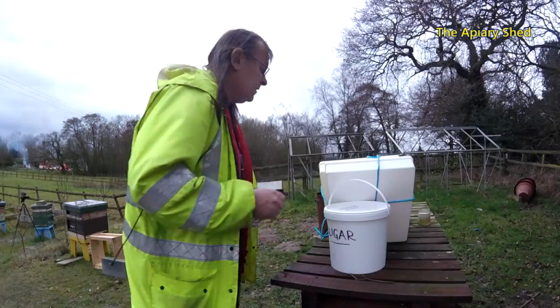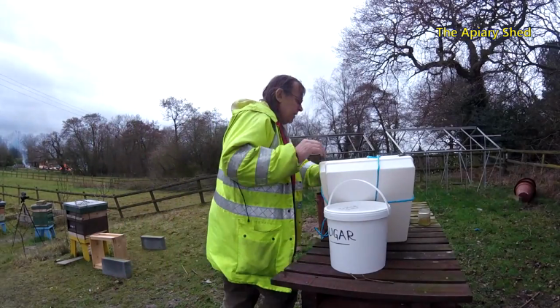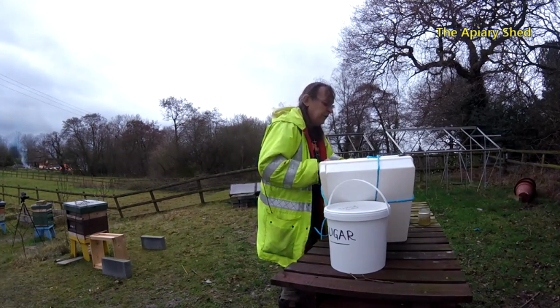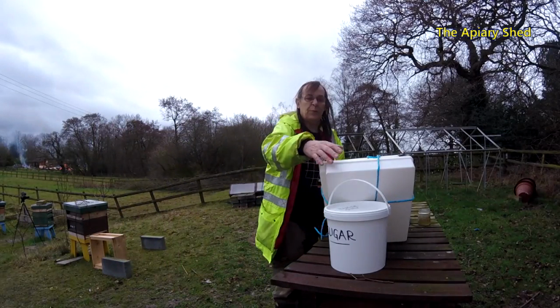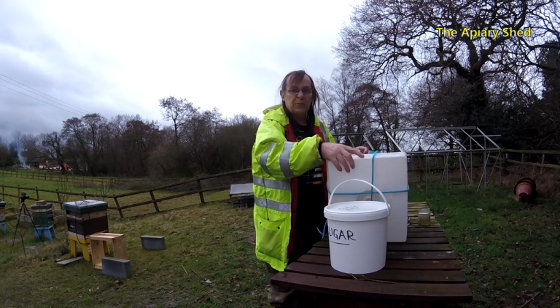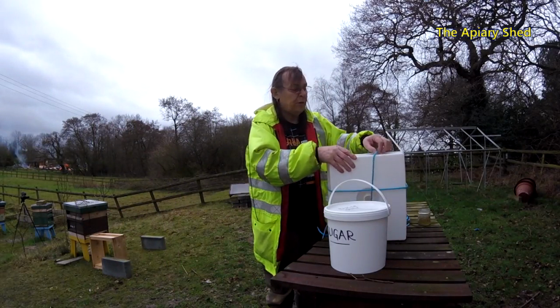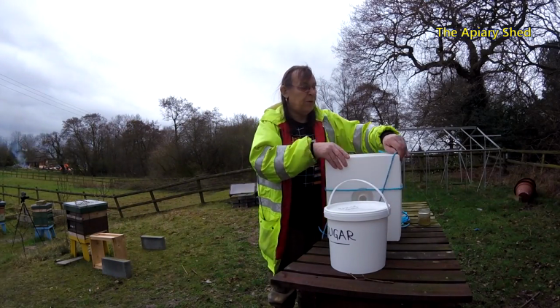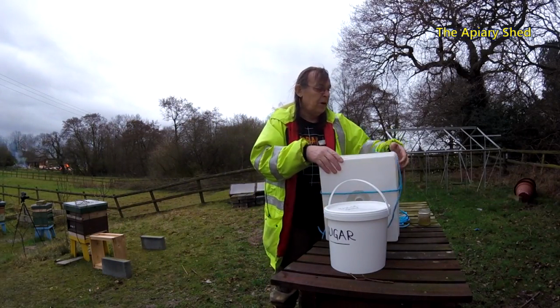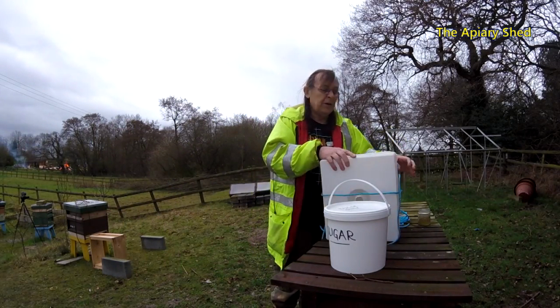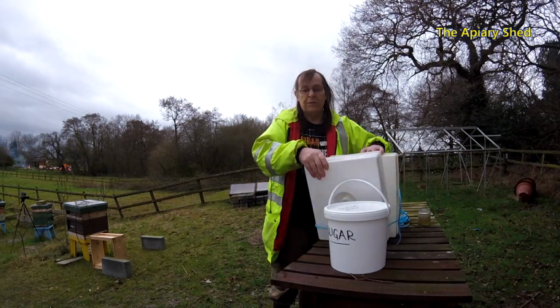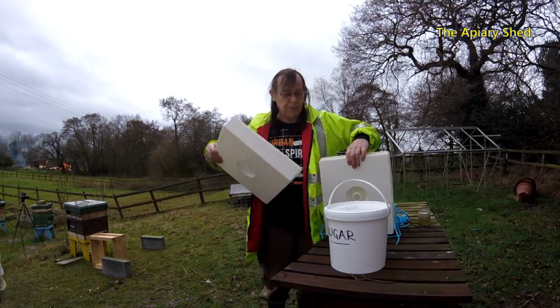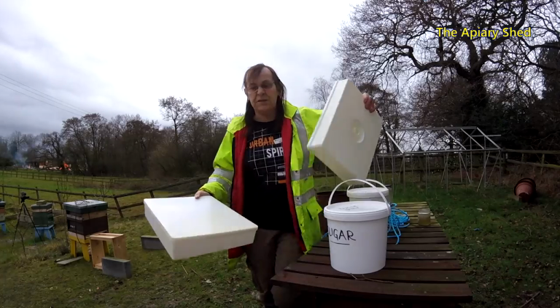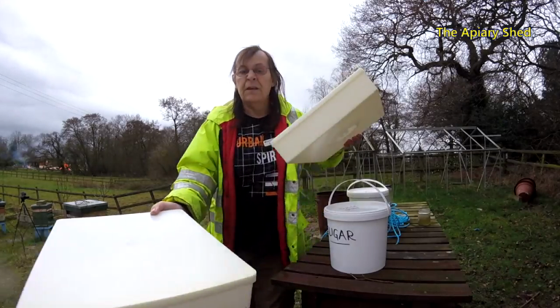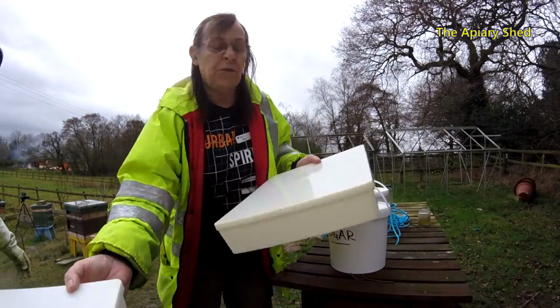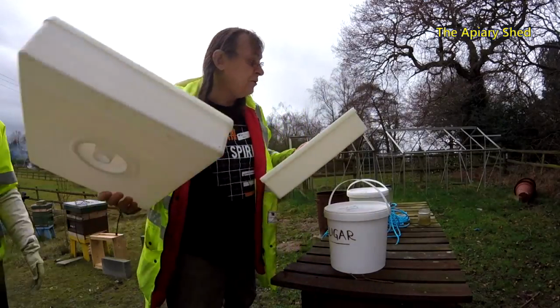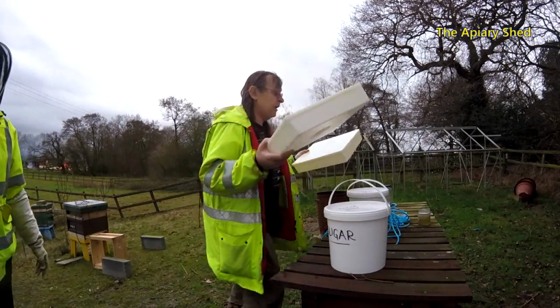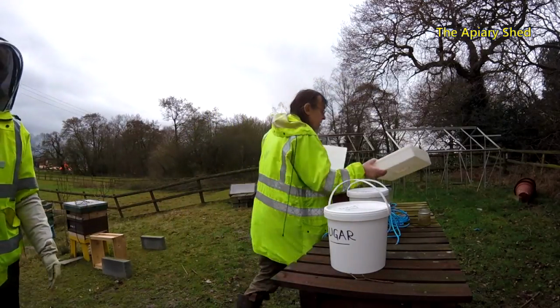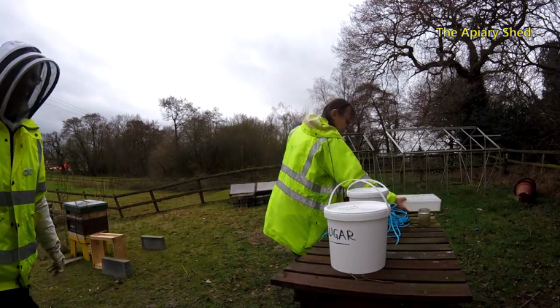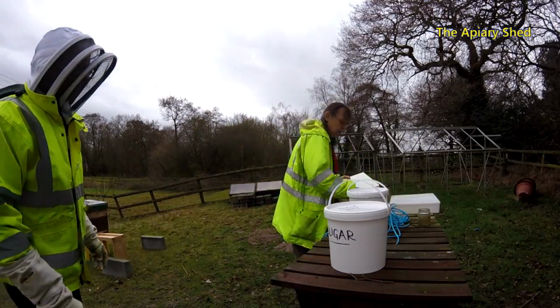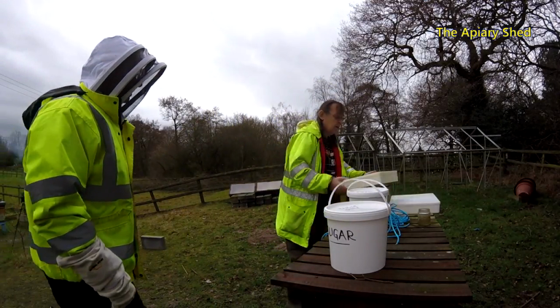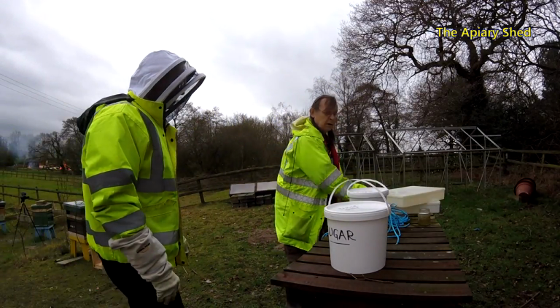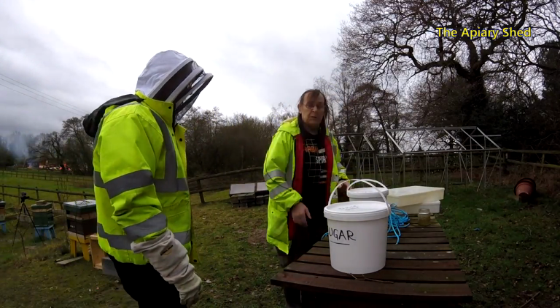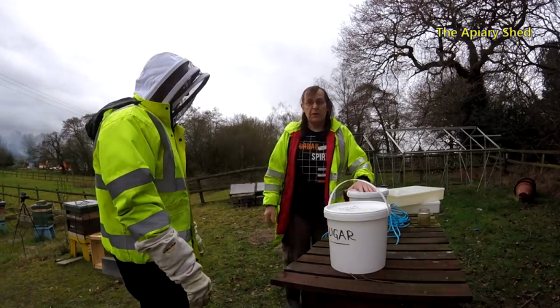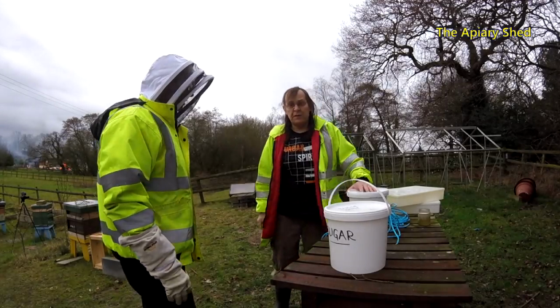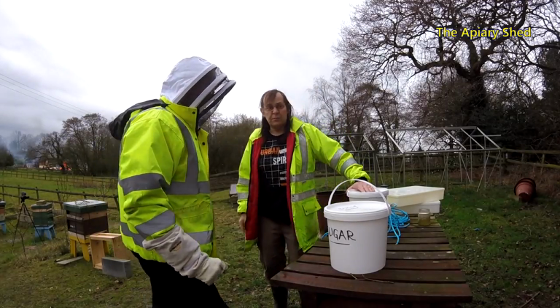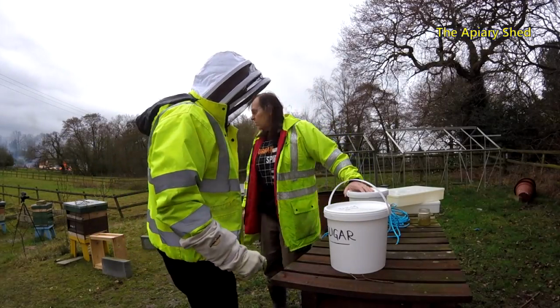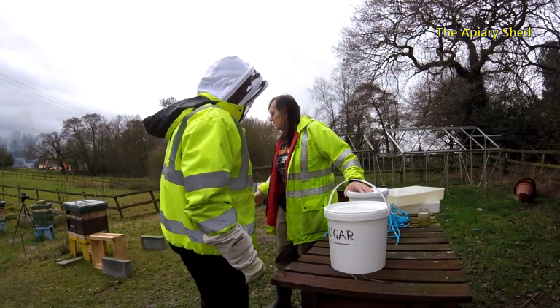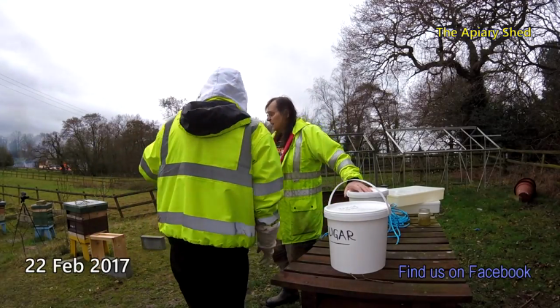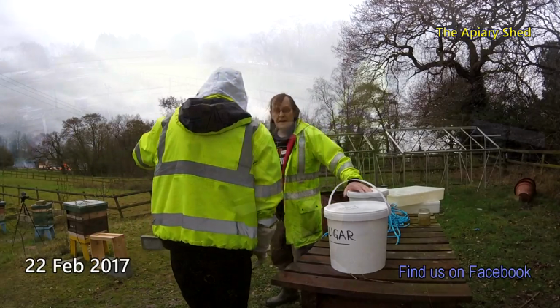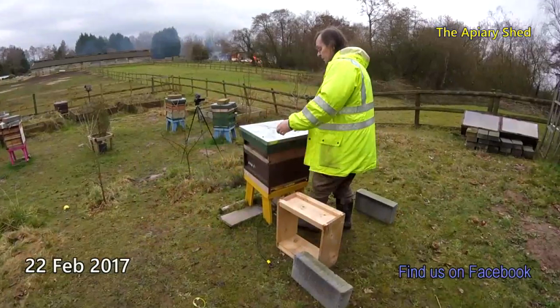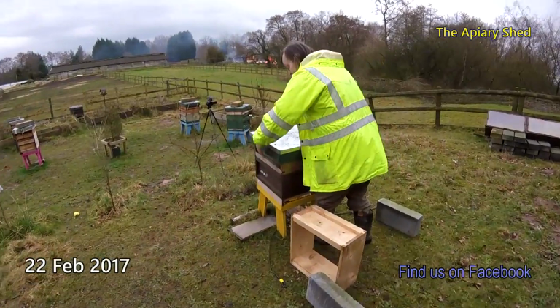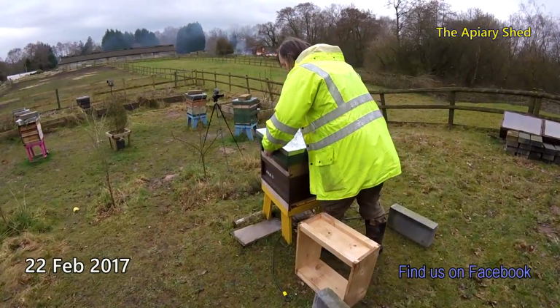We're at the lake, we've brought some sugar feed up and we're going to feed a couple of bees. First of all we're going to strip them down, see what's going on inside and then give them some sugar. We're going to have loads of bees on this one.